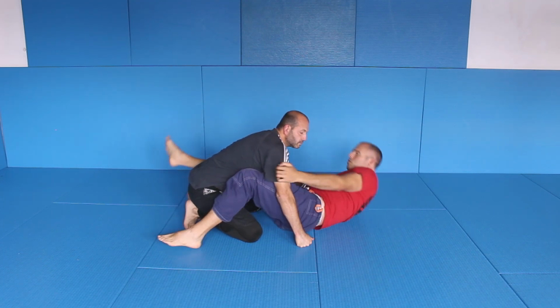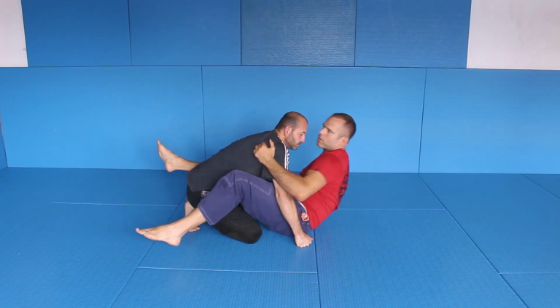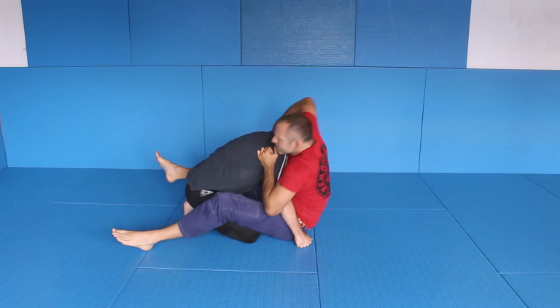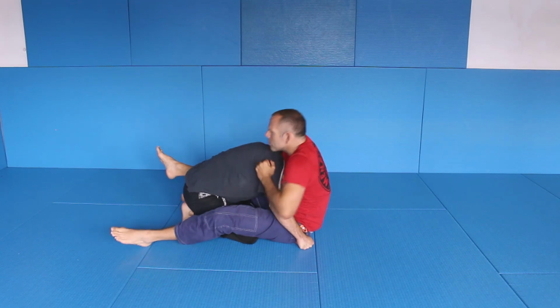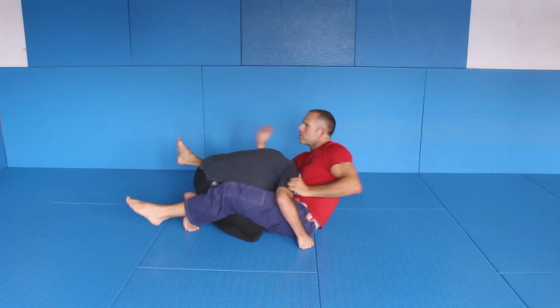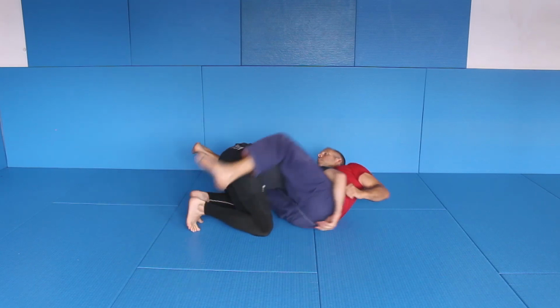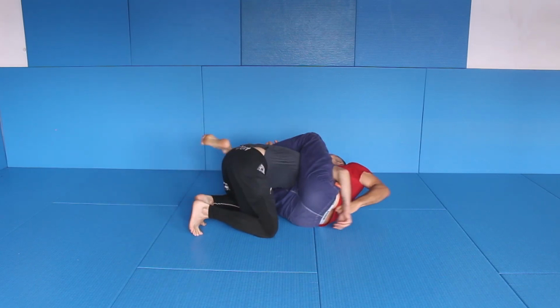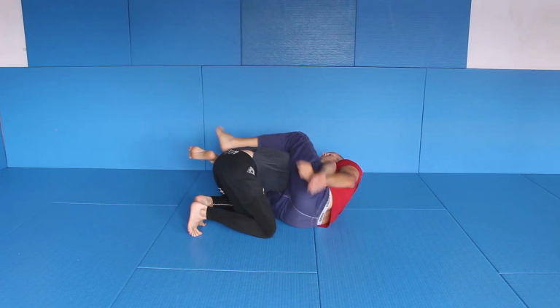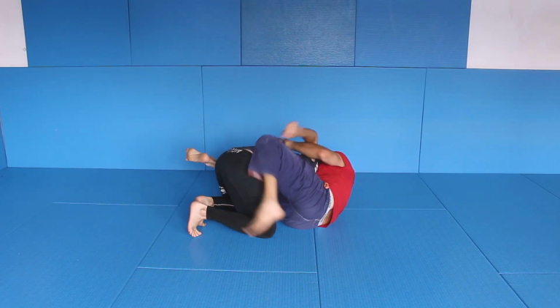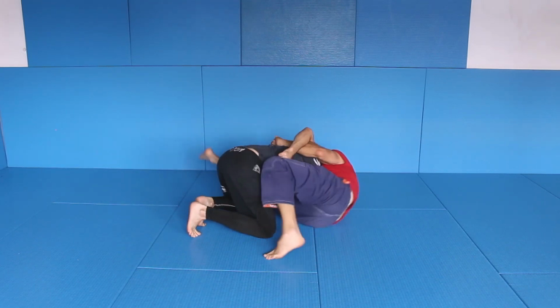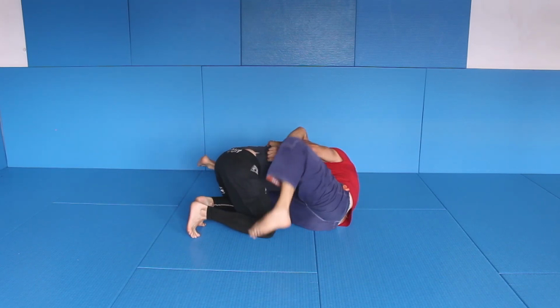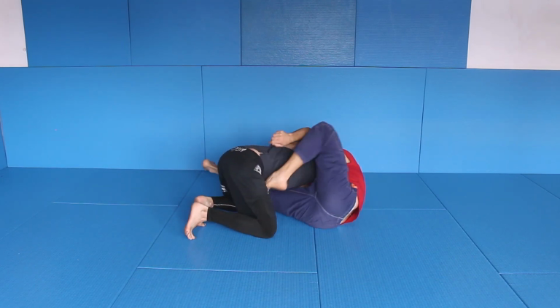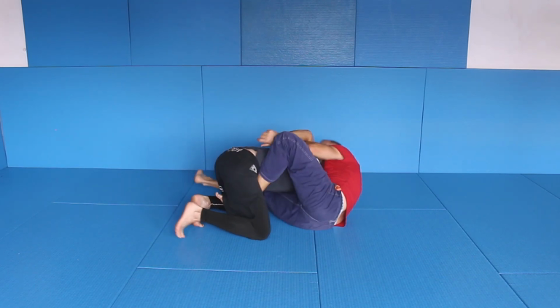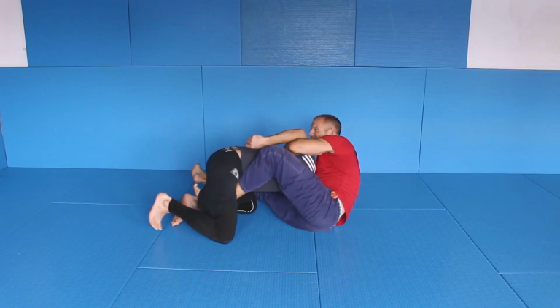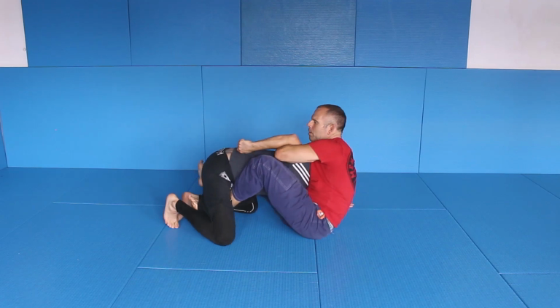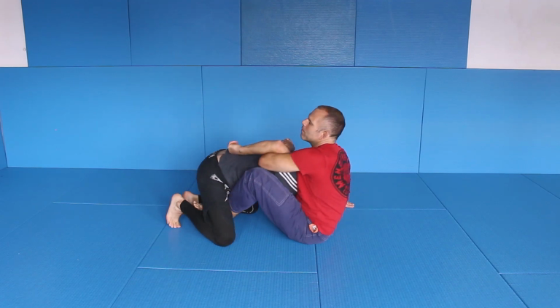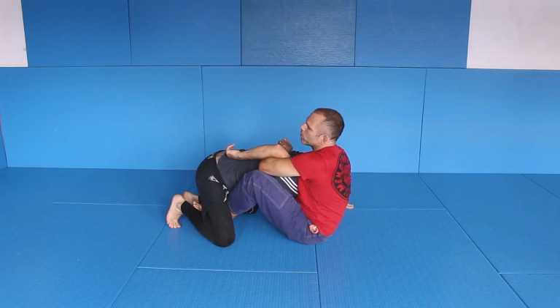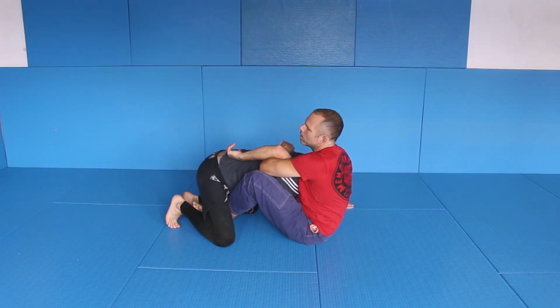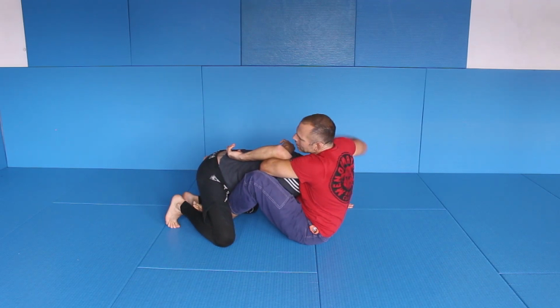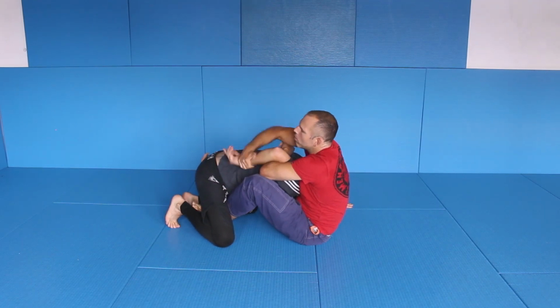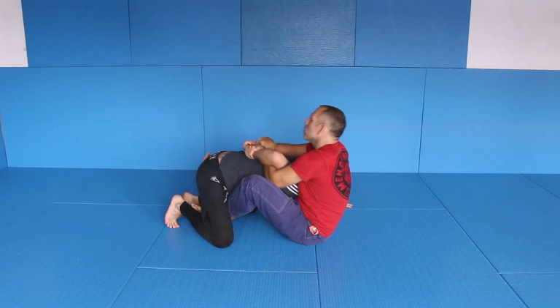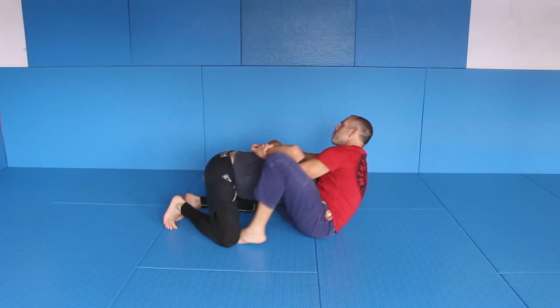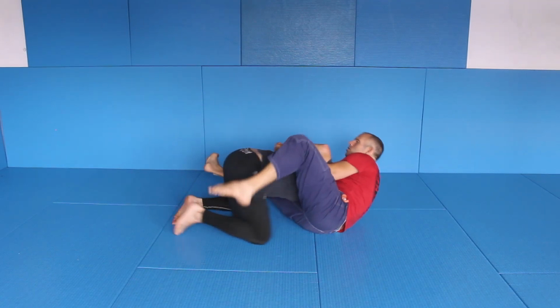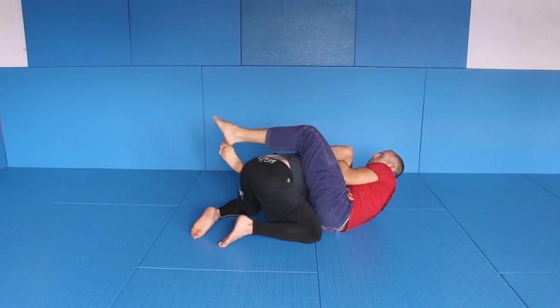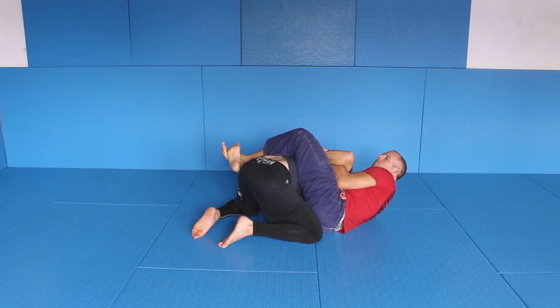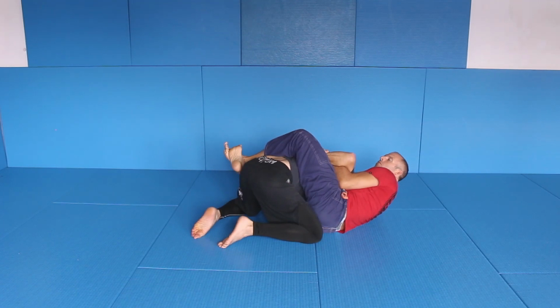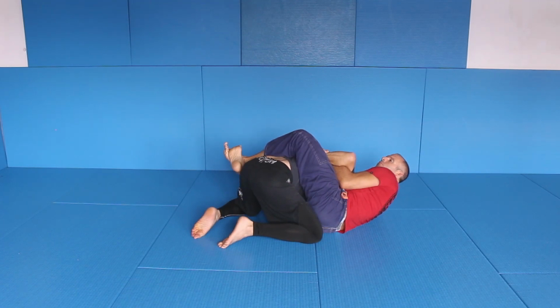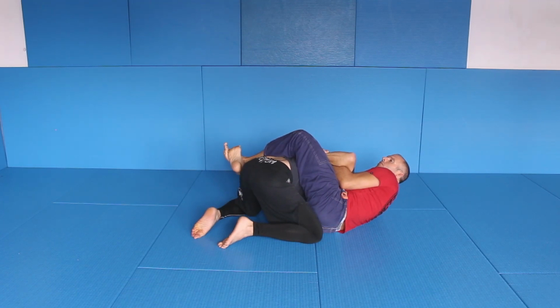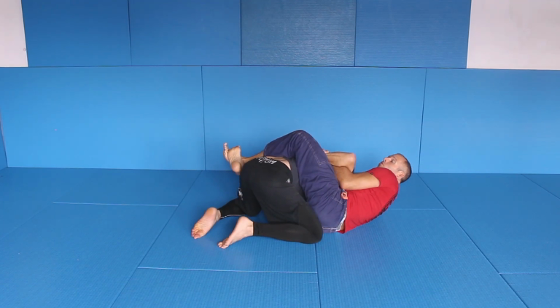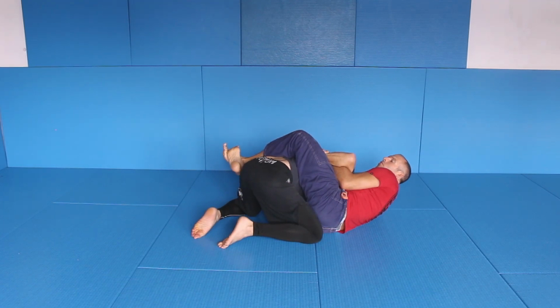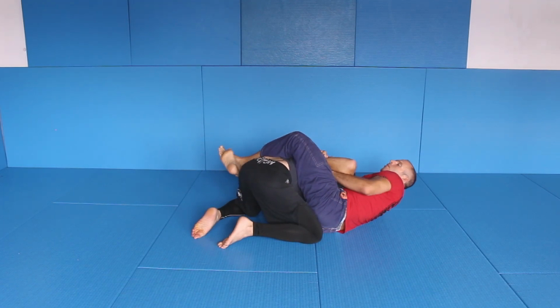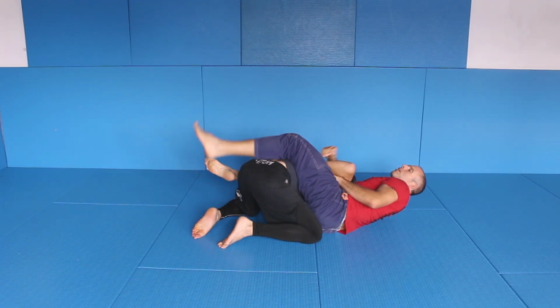So here — here — switch, lift, sit up. Arm is perfect. Let go, grab — Kimura, reverse Kimura.